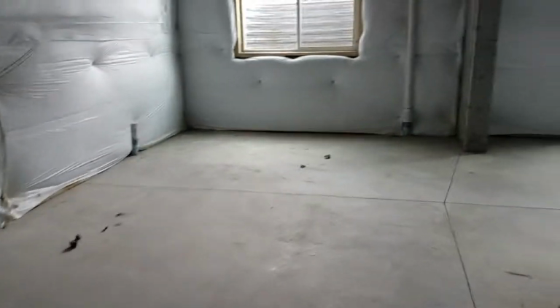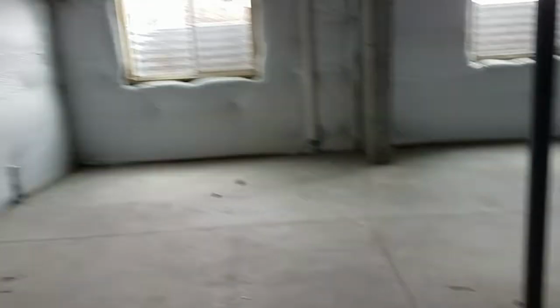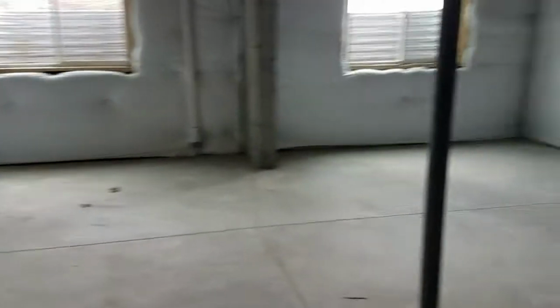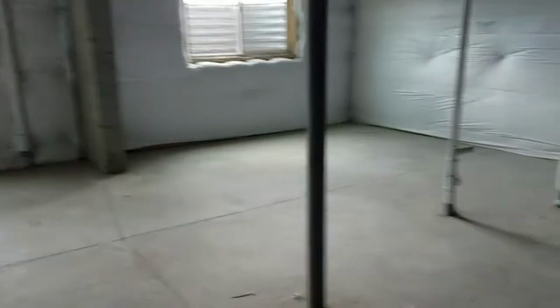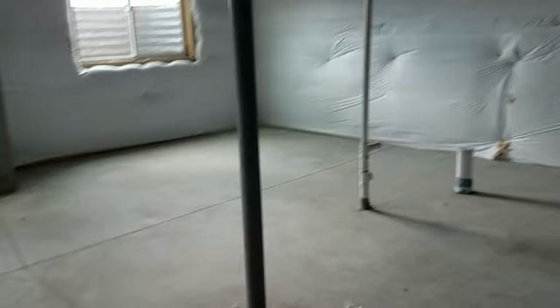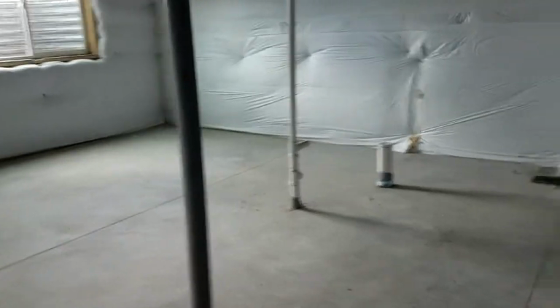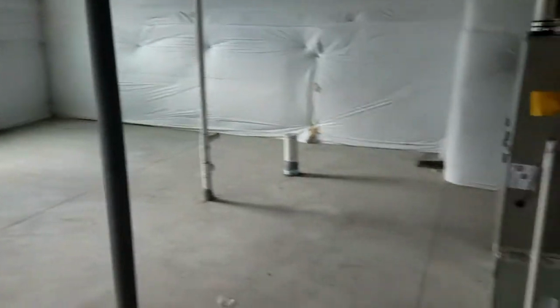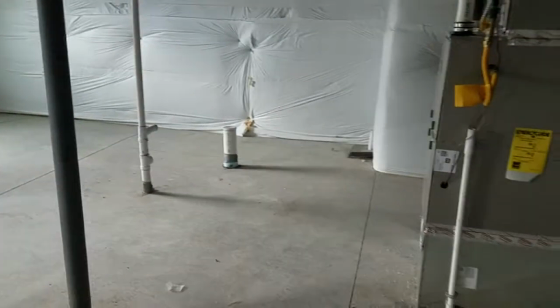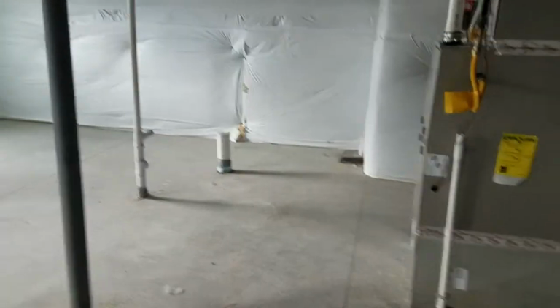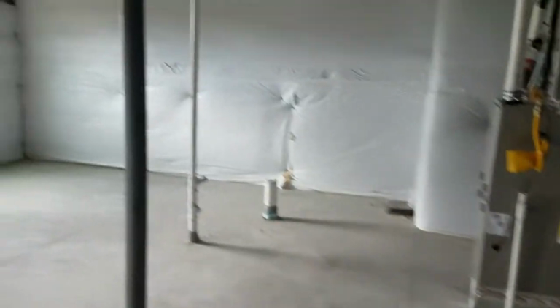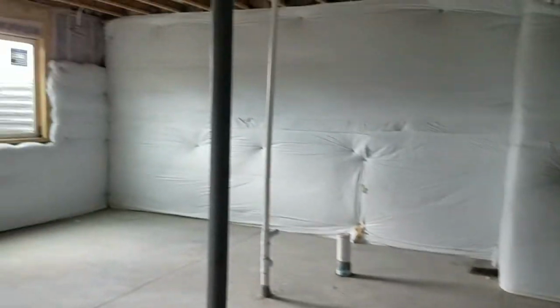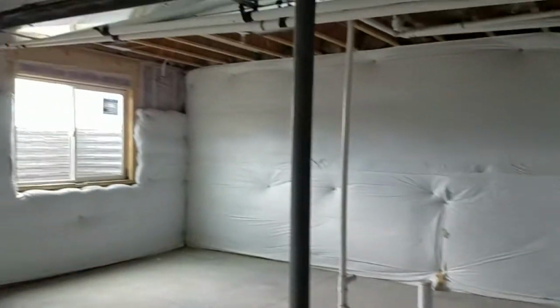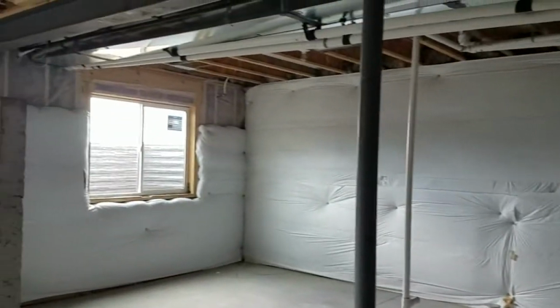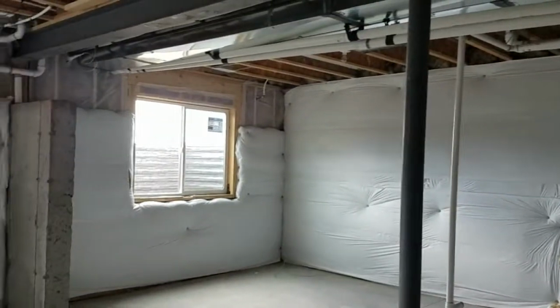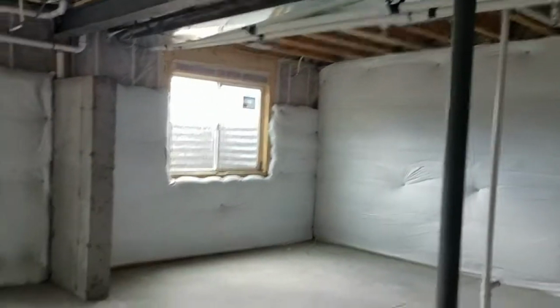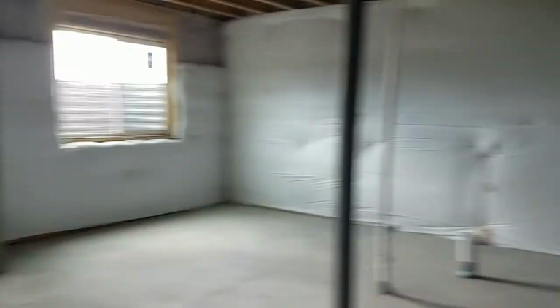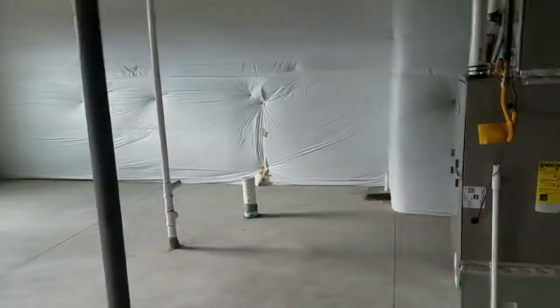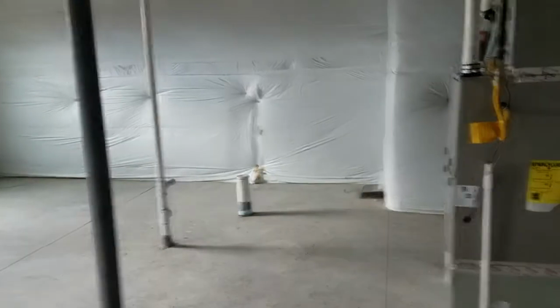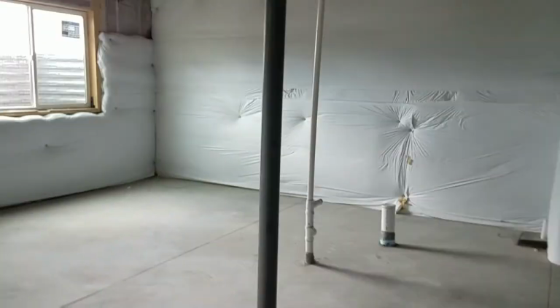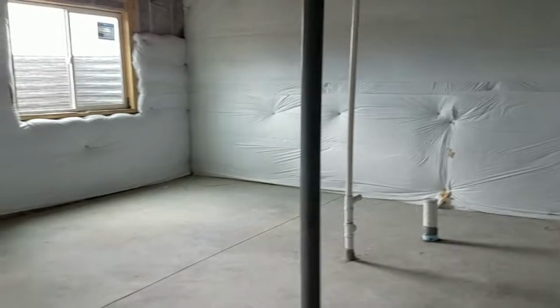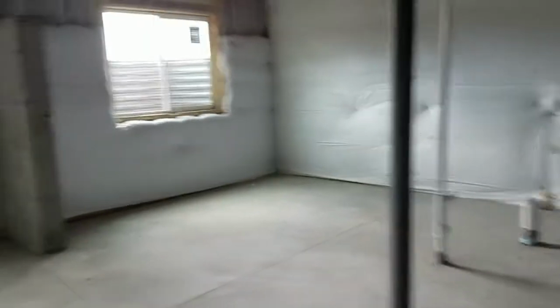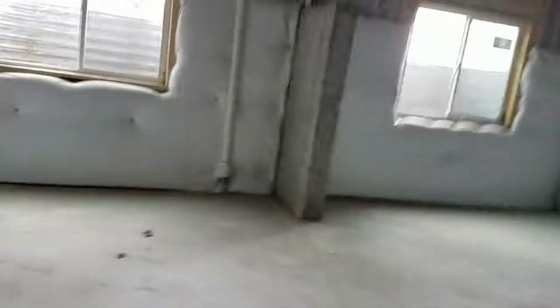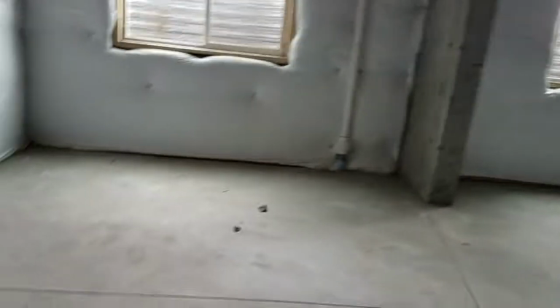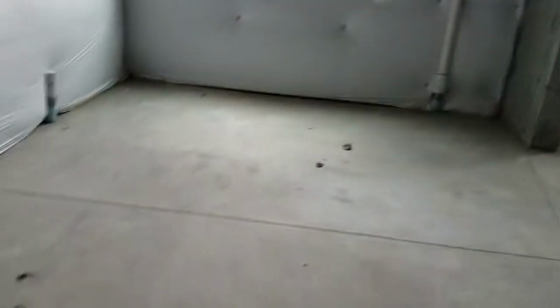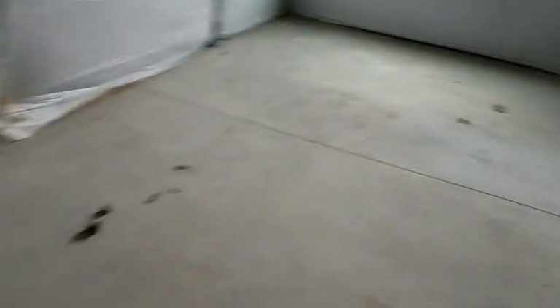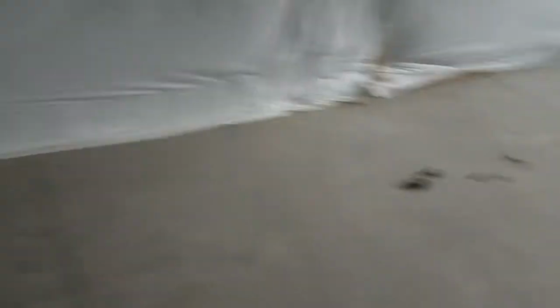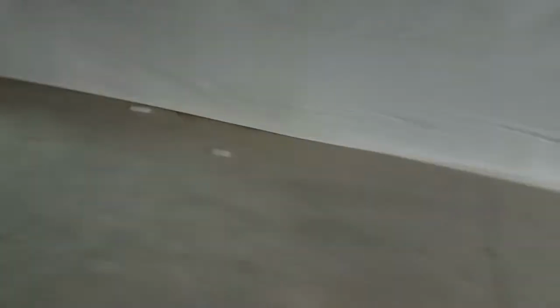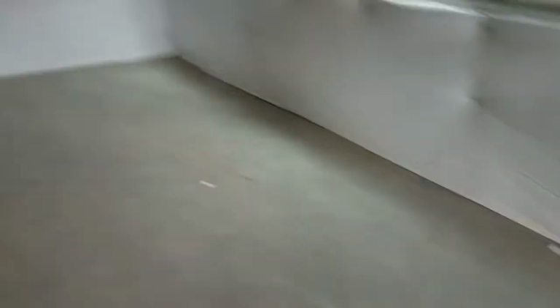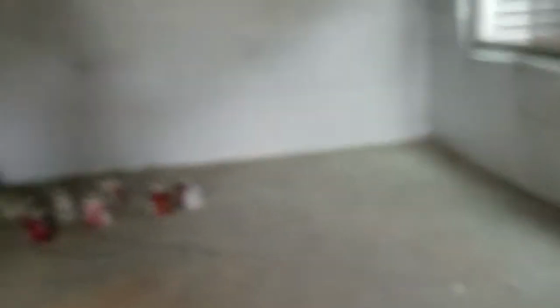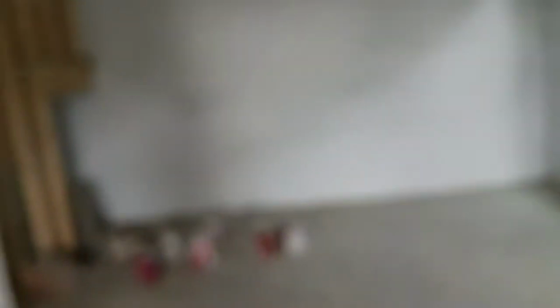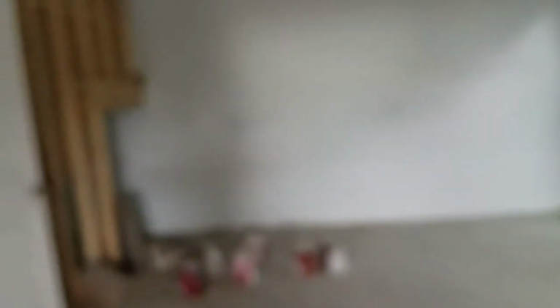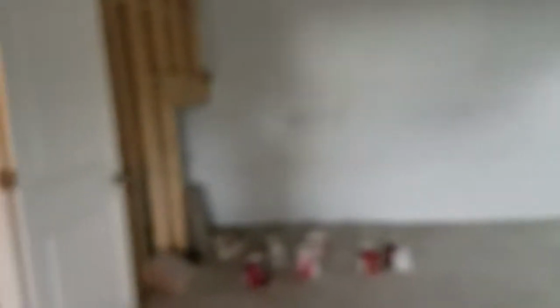Again, this one is Classic Homes, the Capstone model. You could put a bathroom, a bedroom, leave this part open for a family room, or whatever you want to do with the design. That's the basement.